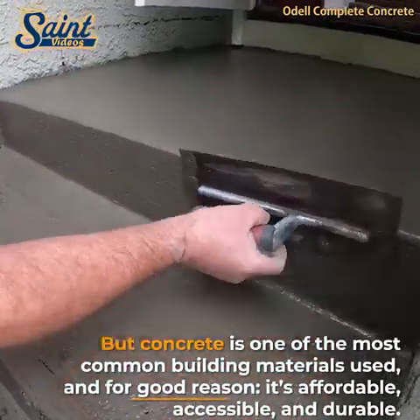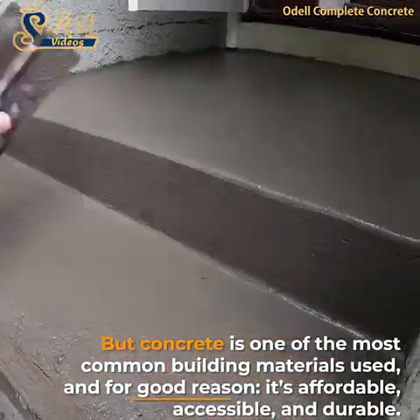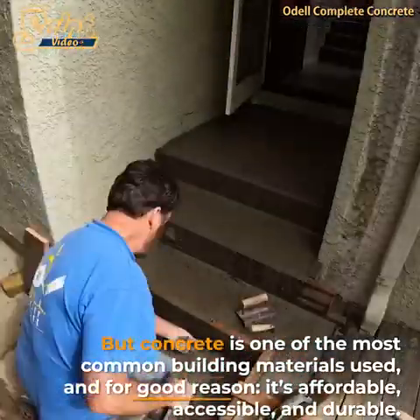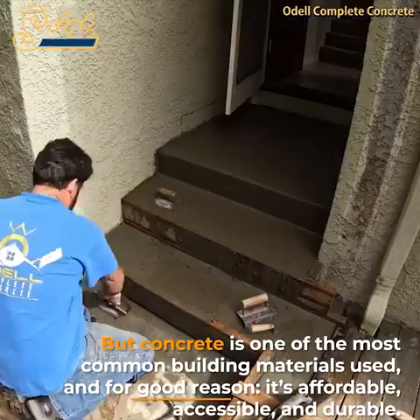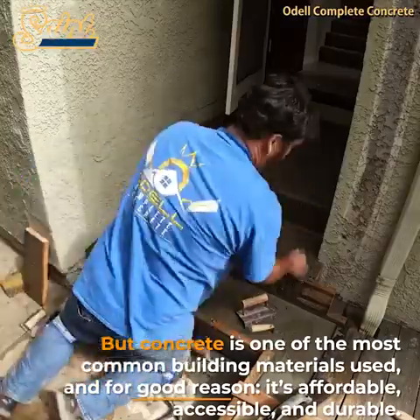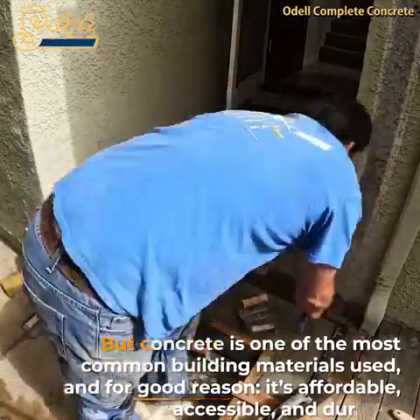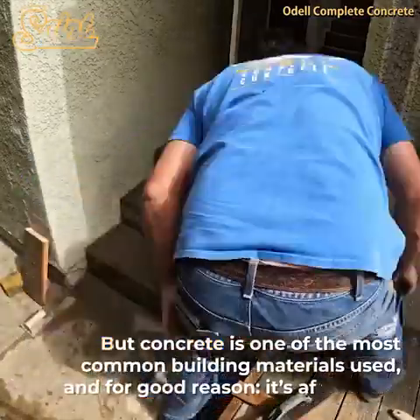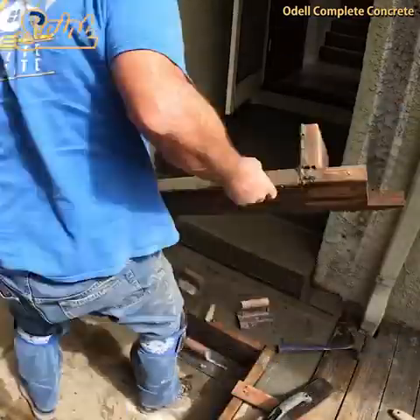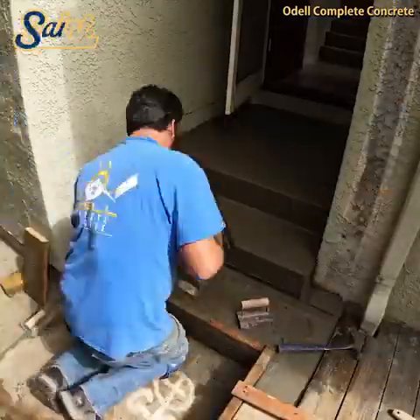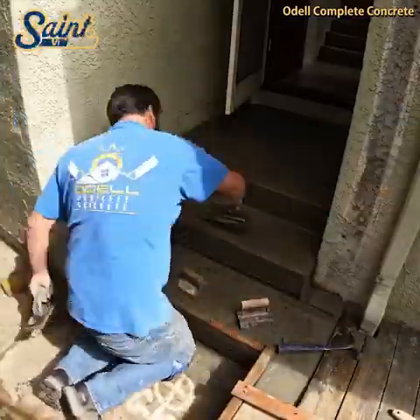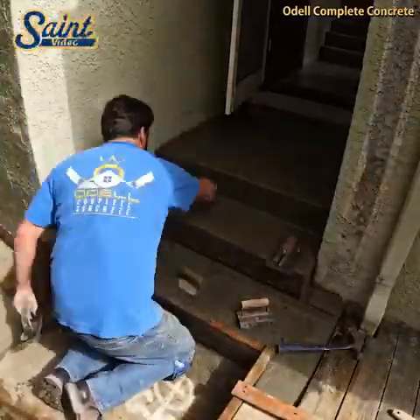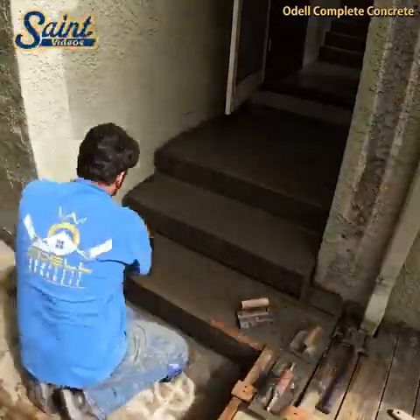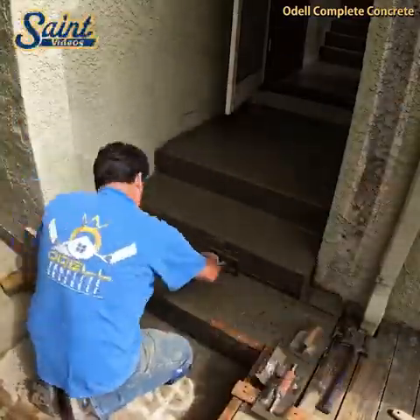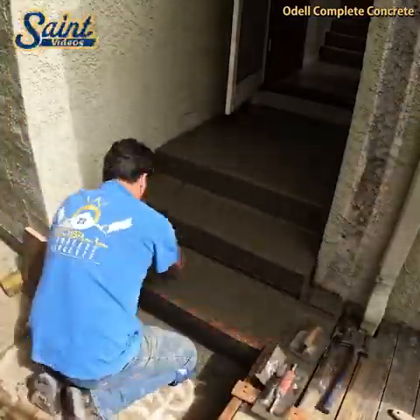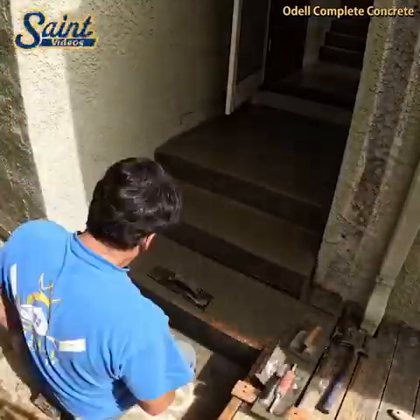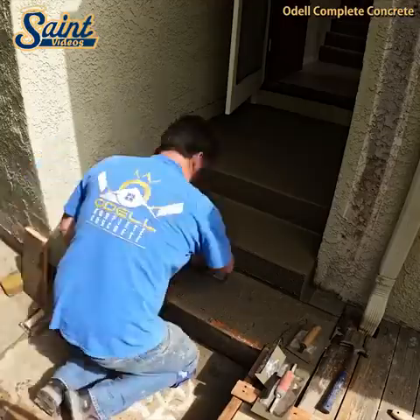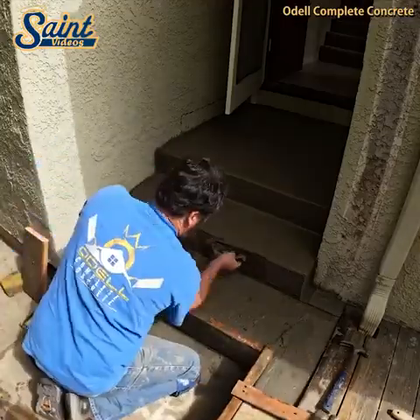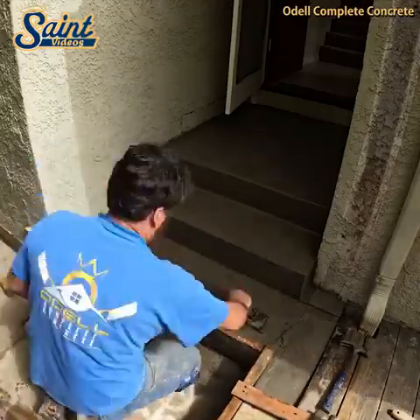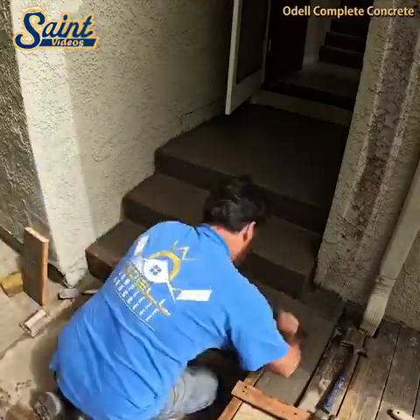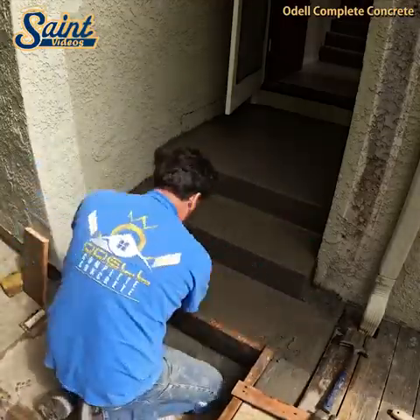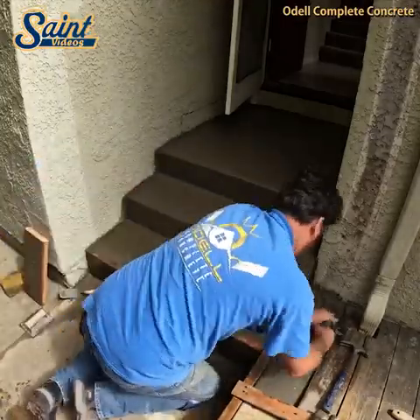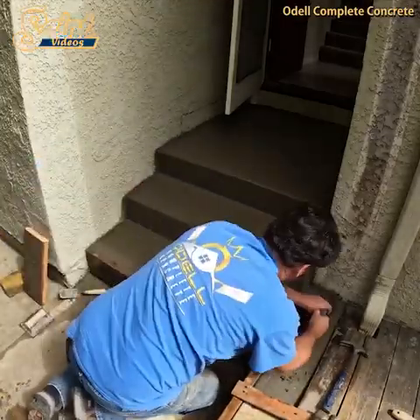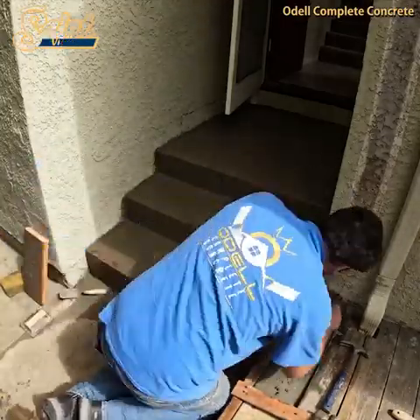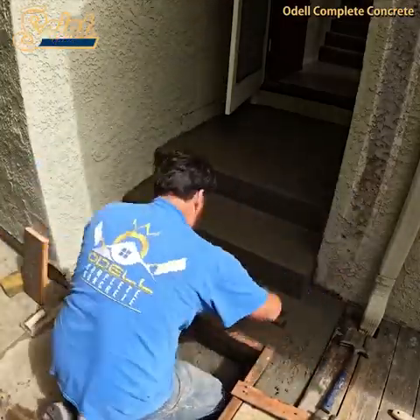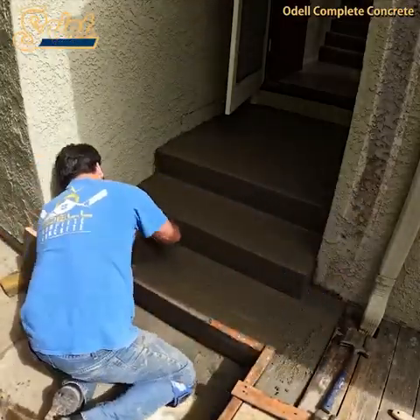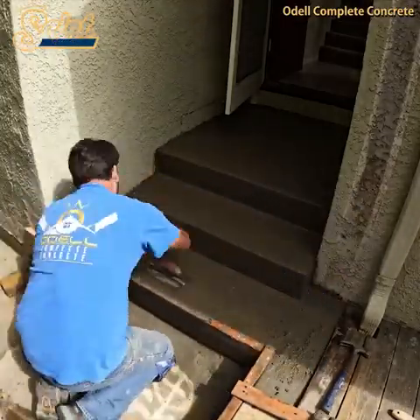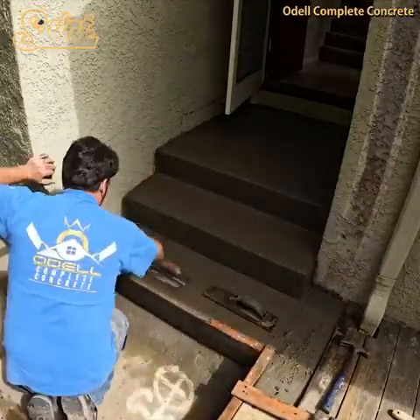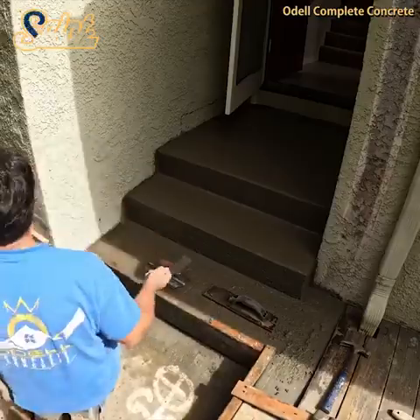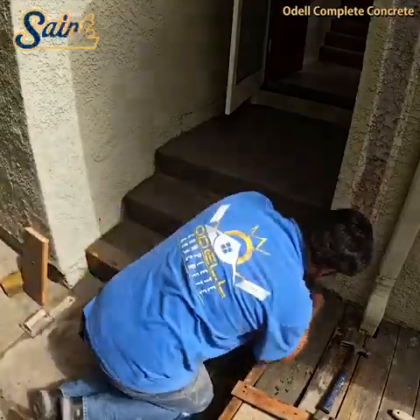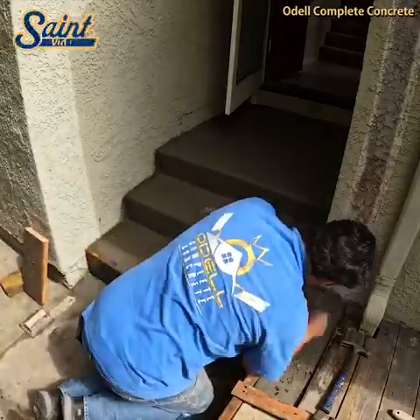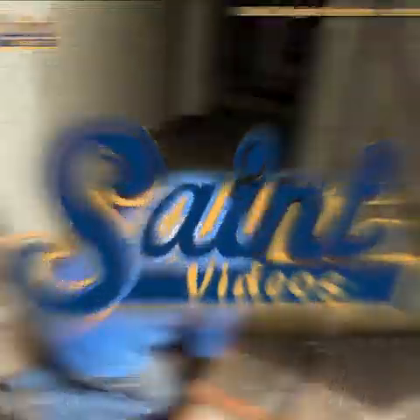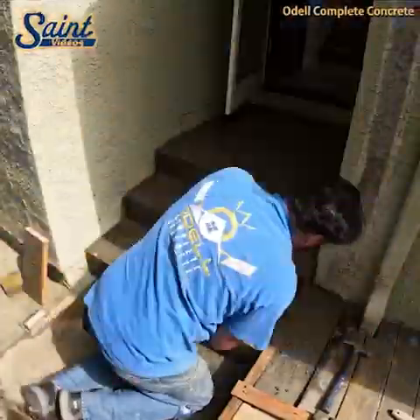Compared to poured-in steps, the timeline for installing precast concrete stairs is much less. If you go with poured-in stairs, you would need to set up a lot of scaffolding. Should you be installing stairs on your place of business, reduced access to your building could cost you a lot of money.